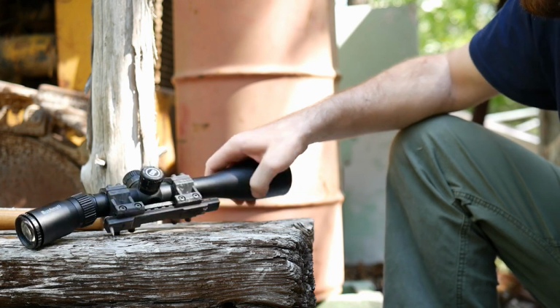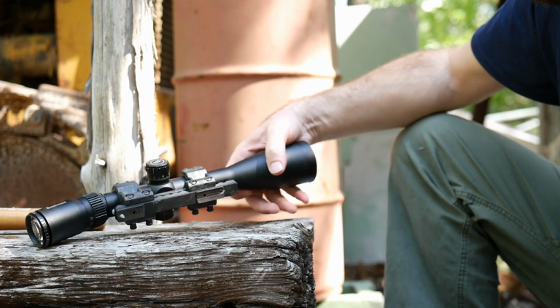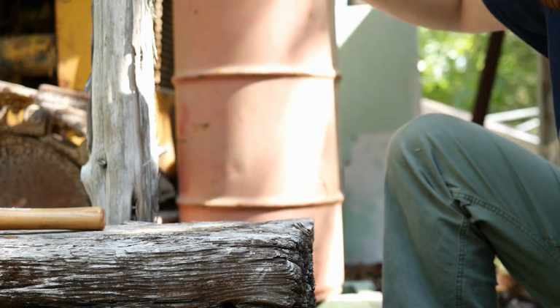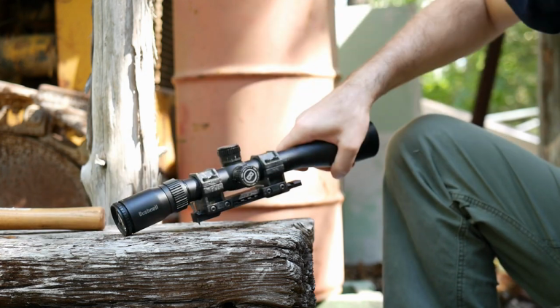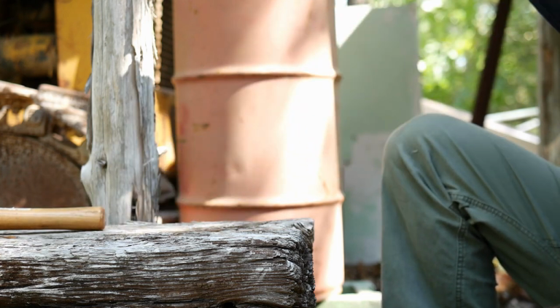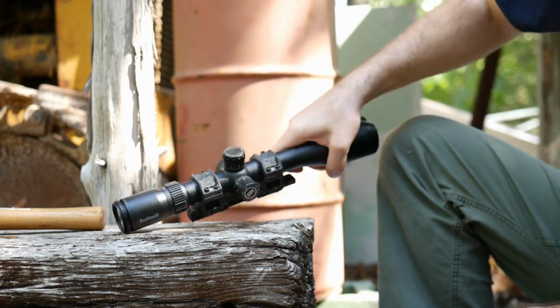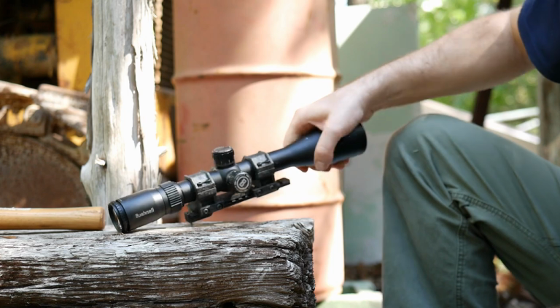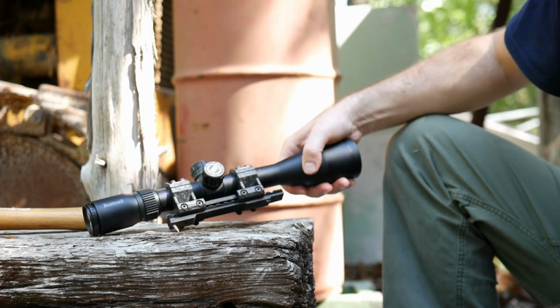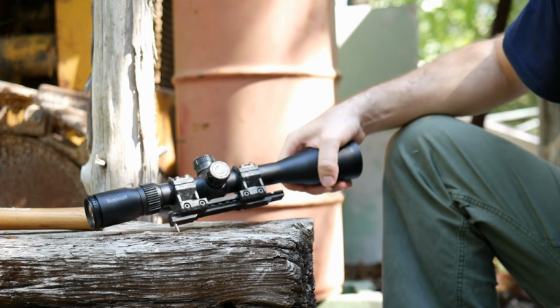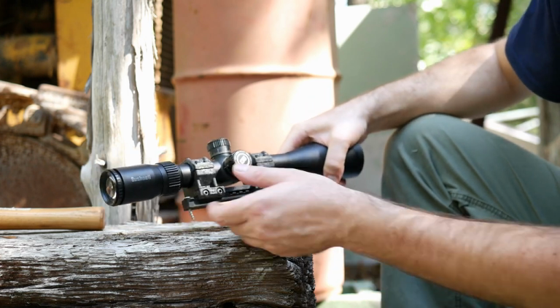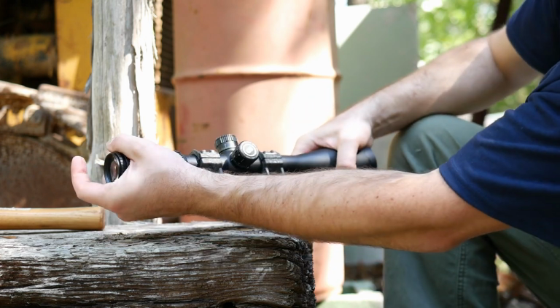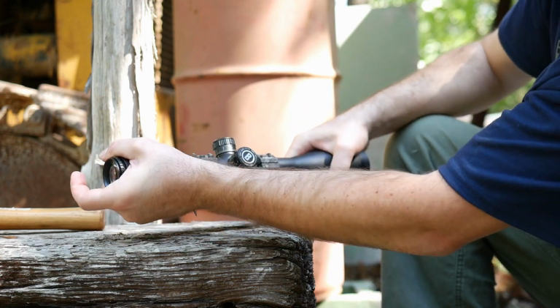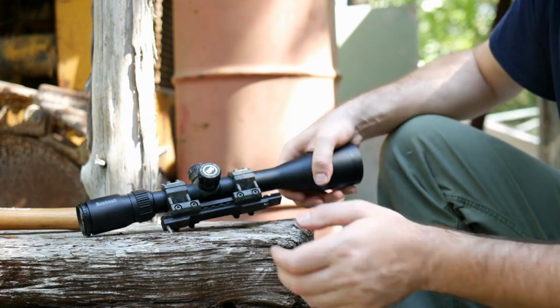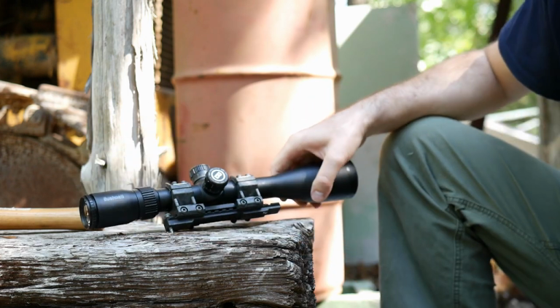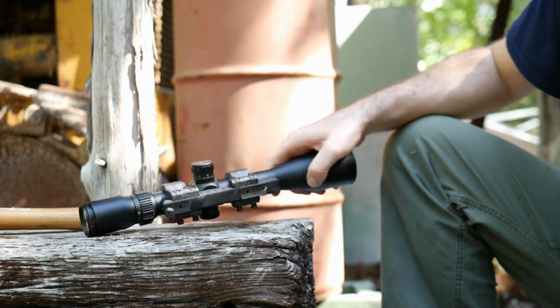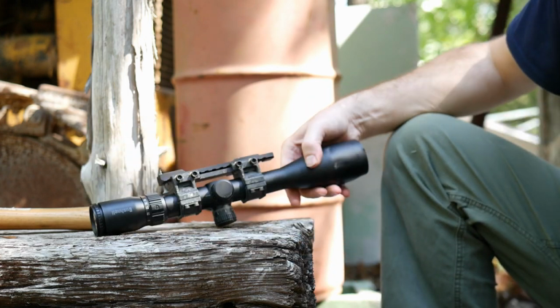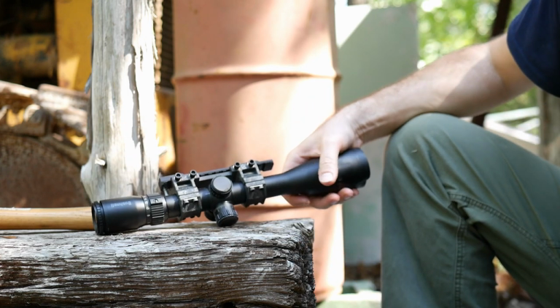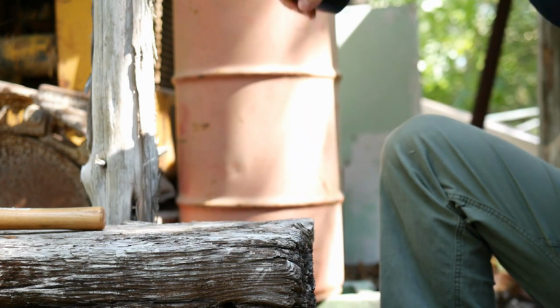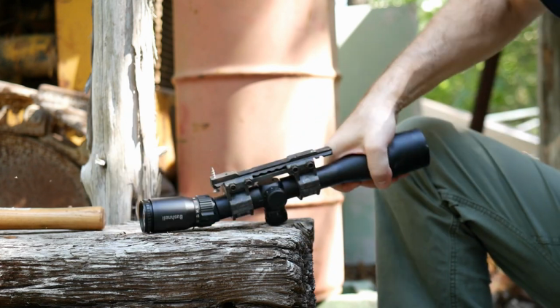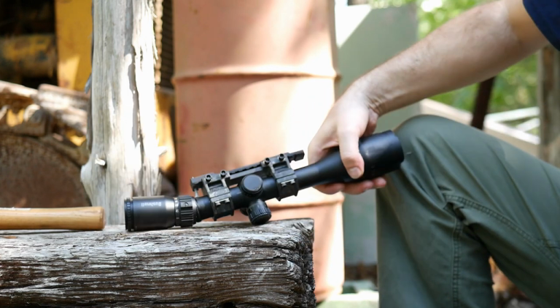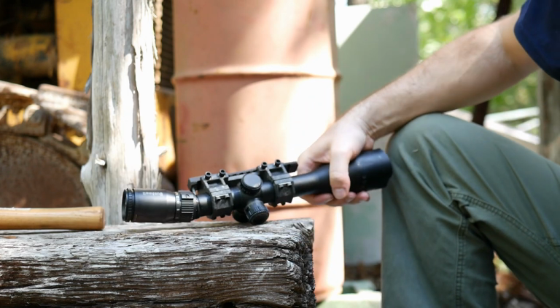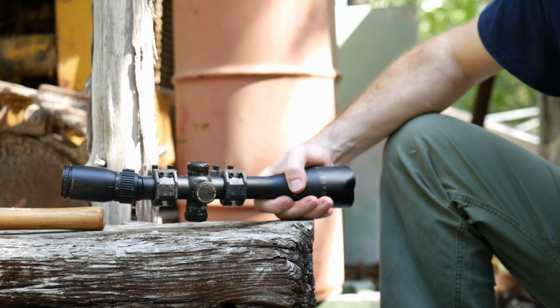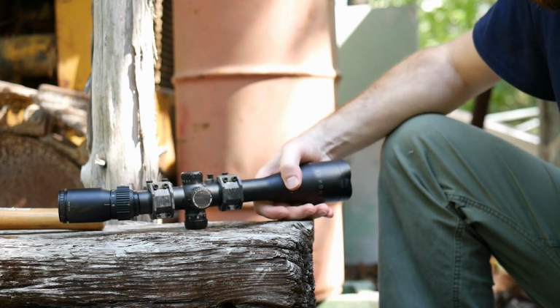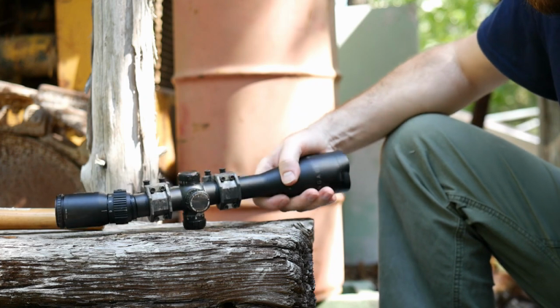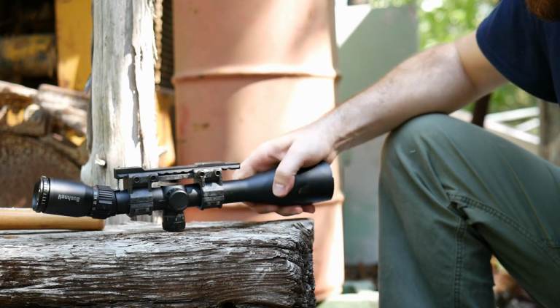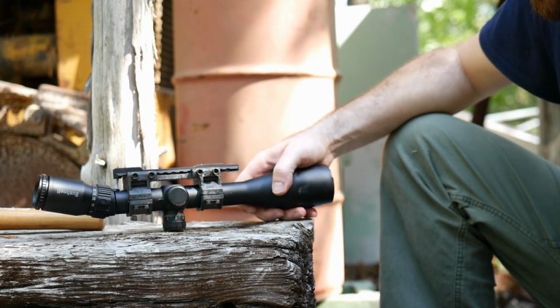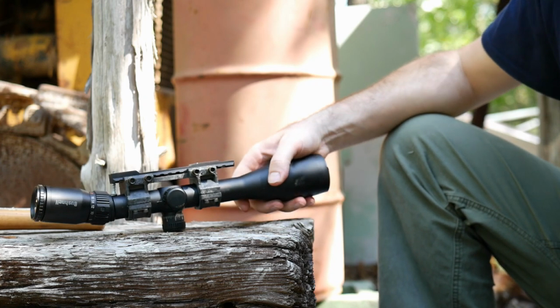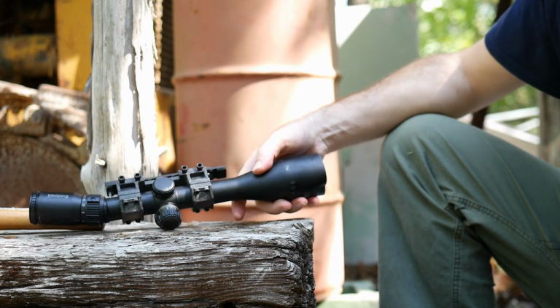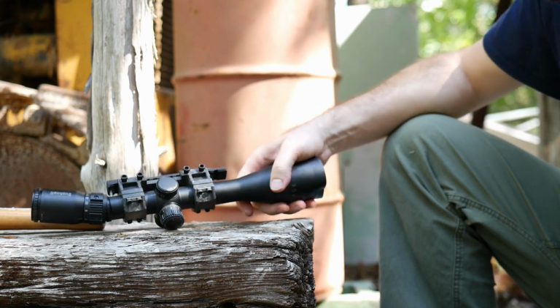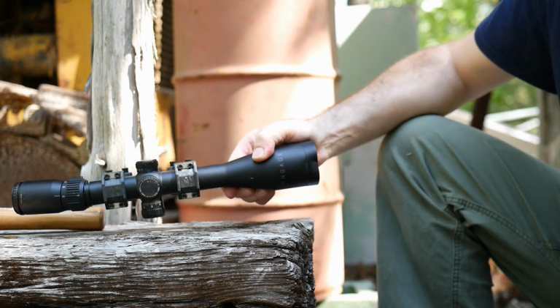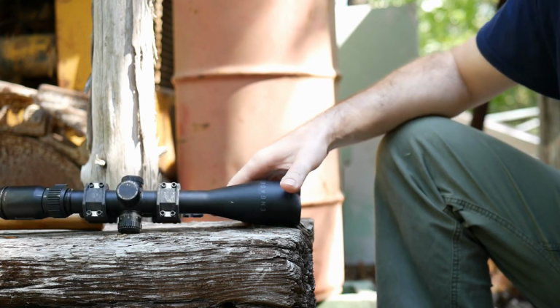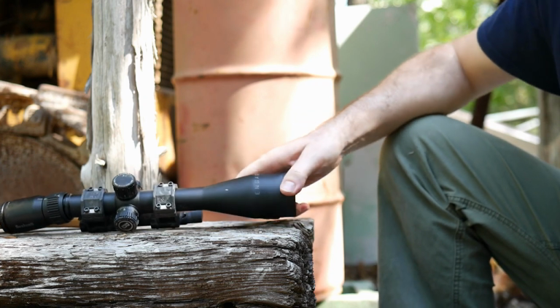Now we have a completely, mostly broken scope. What we don't have is a scope mount that has suffered any damage.